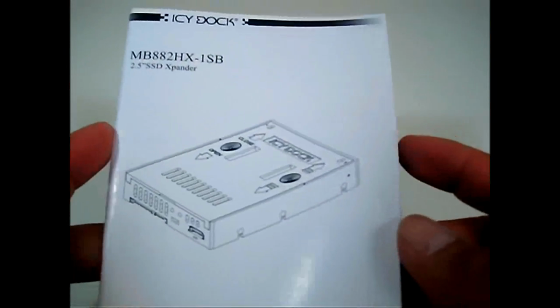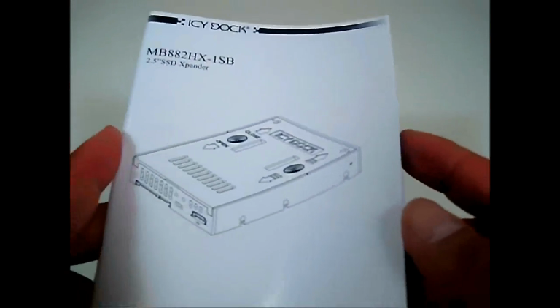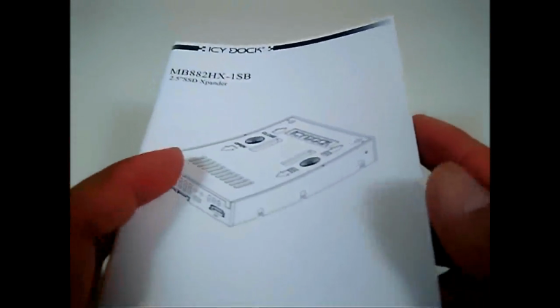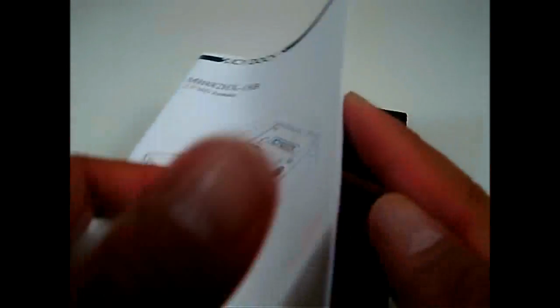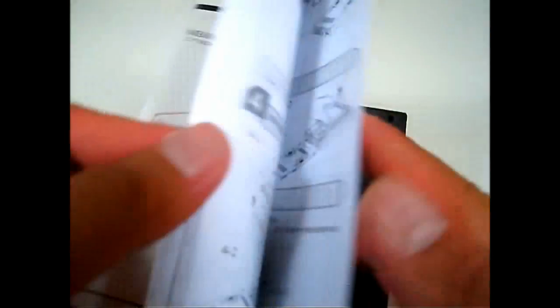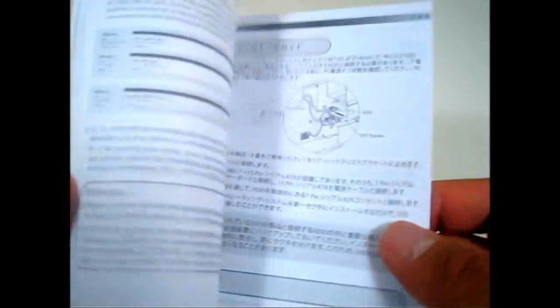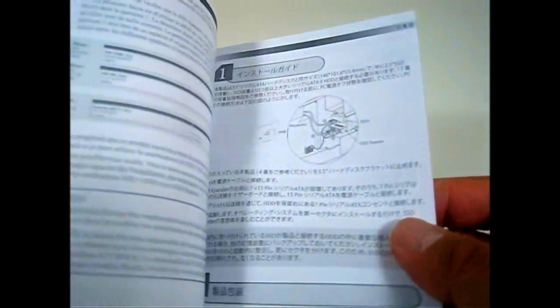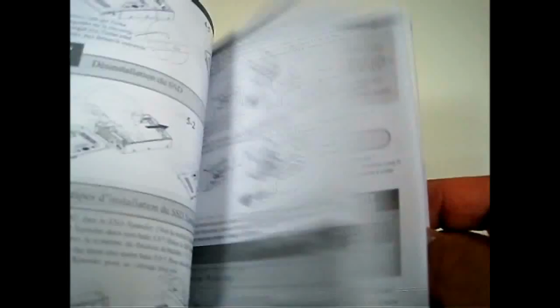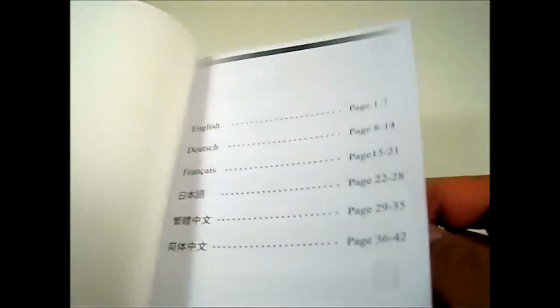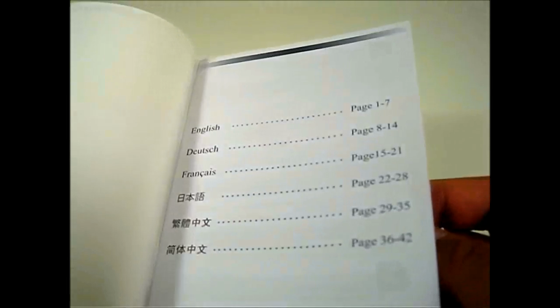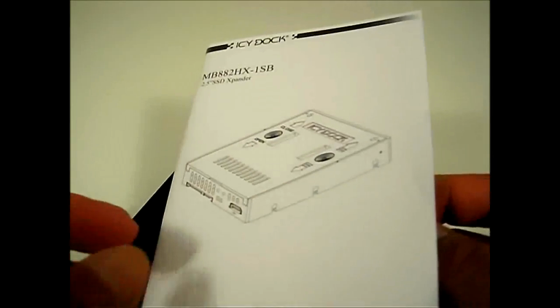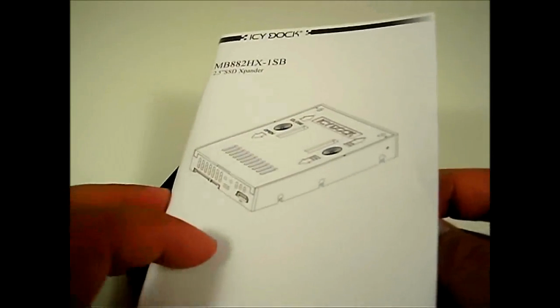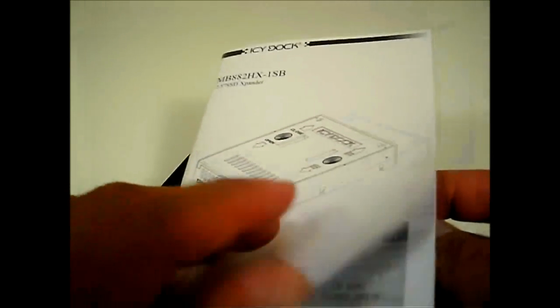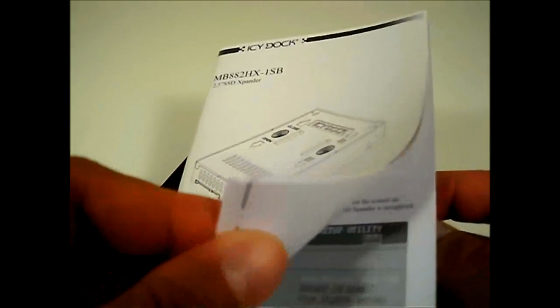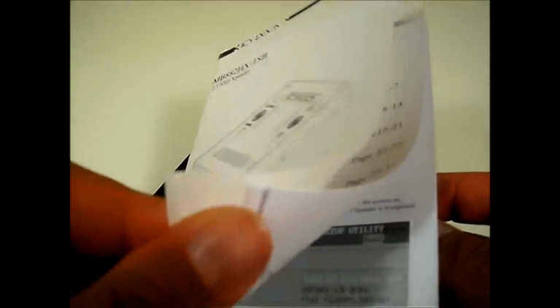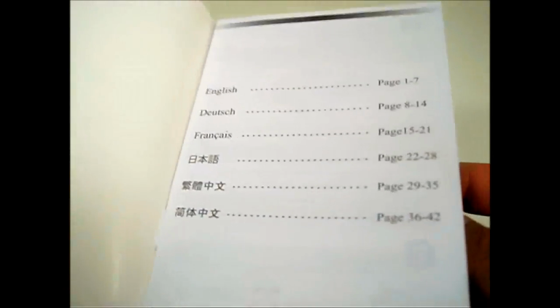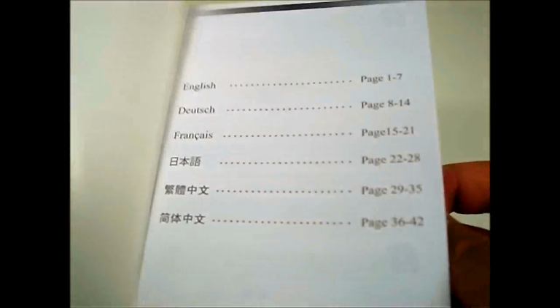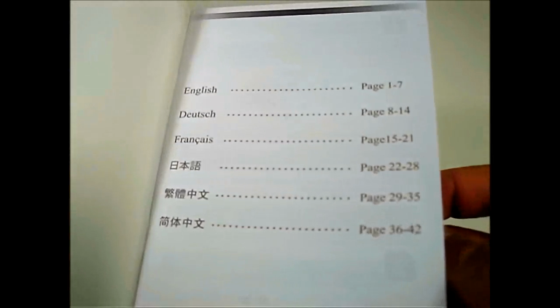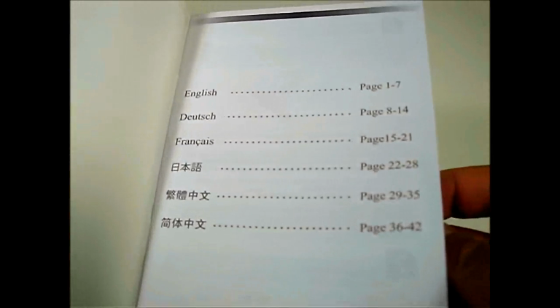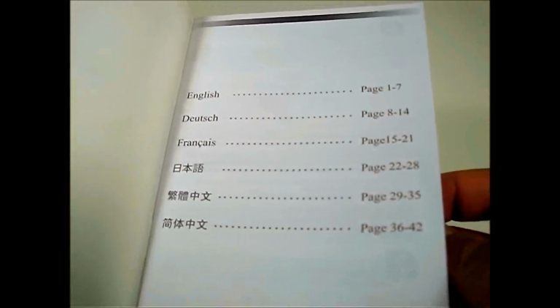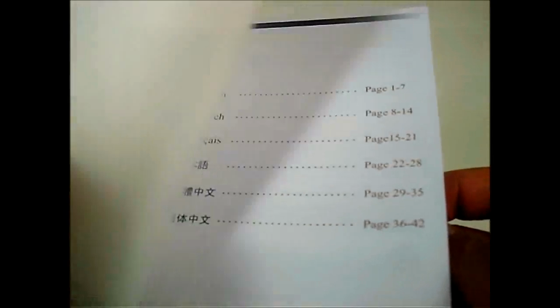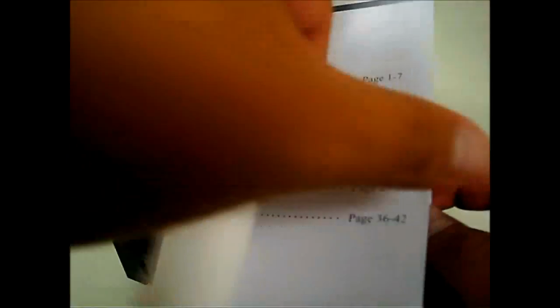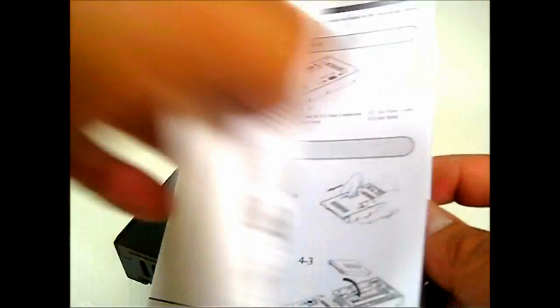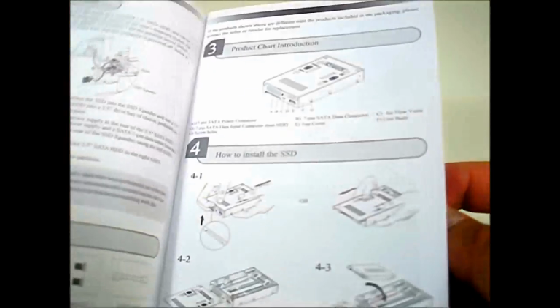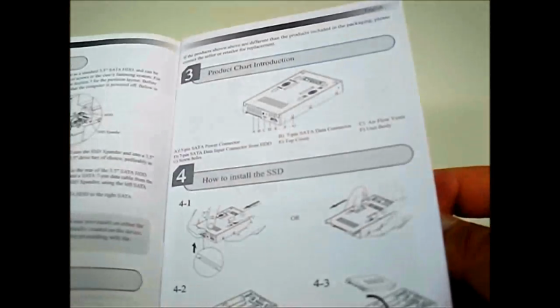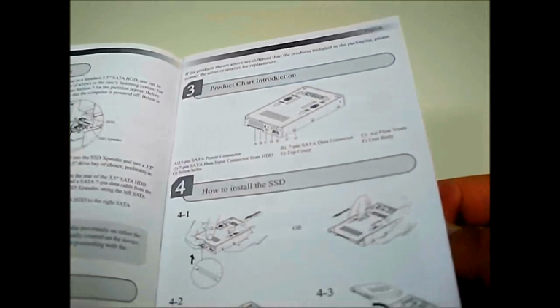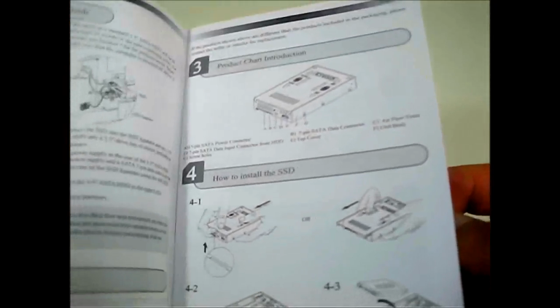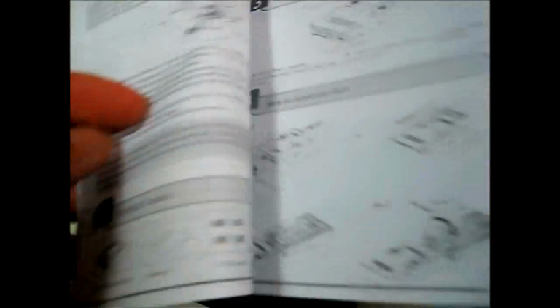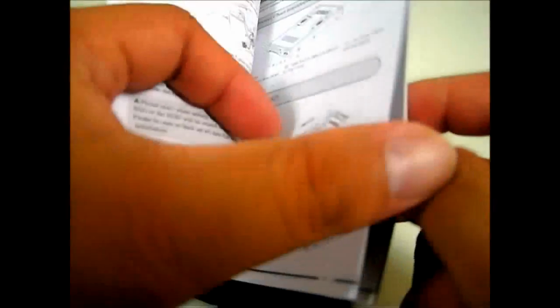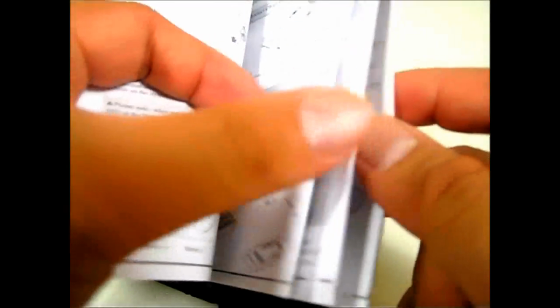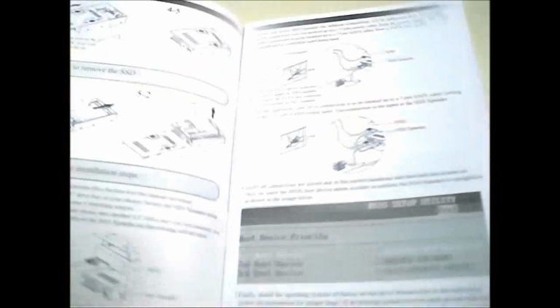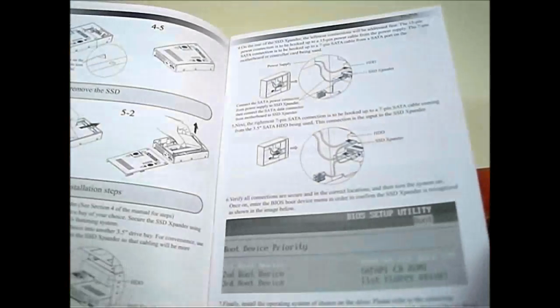Let's take out the contents and put away the packaging. There is documentation included, which is actually a lot thicker and more detailed than regular ICDoc product documentation. It comes in multiple languages, and the English section is 7 pages long detailing how to set up and install it.